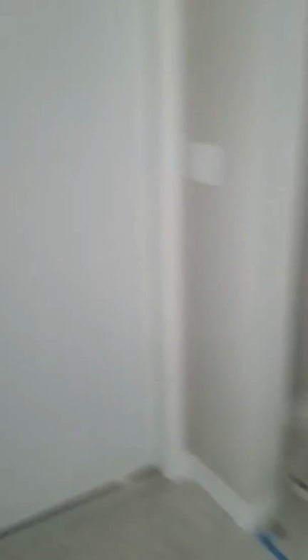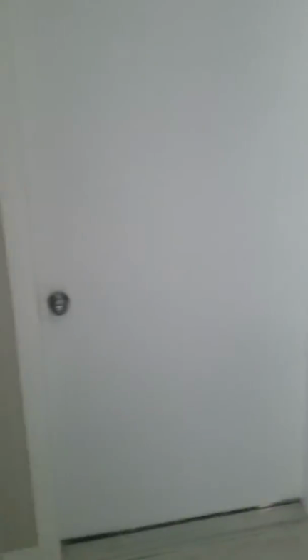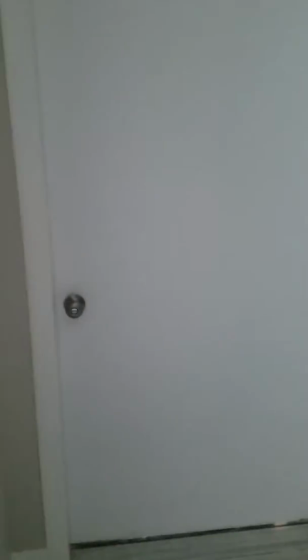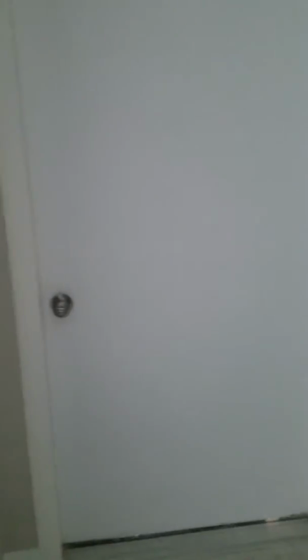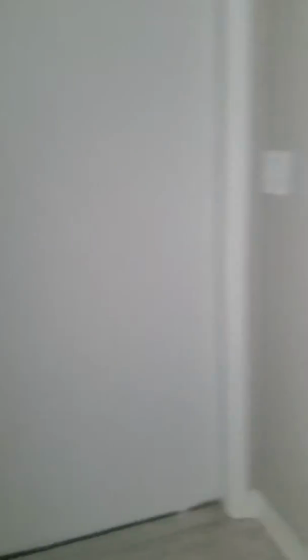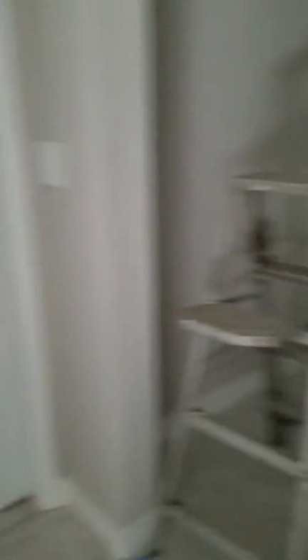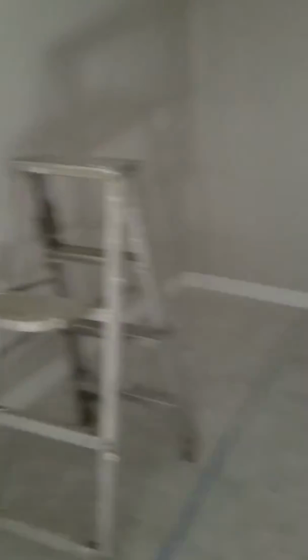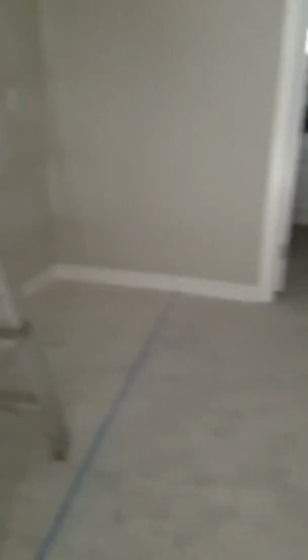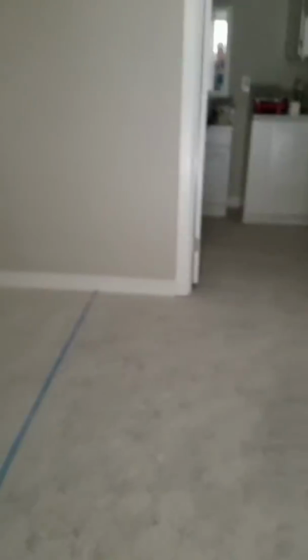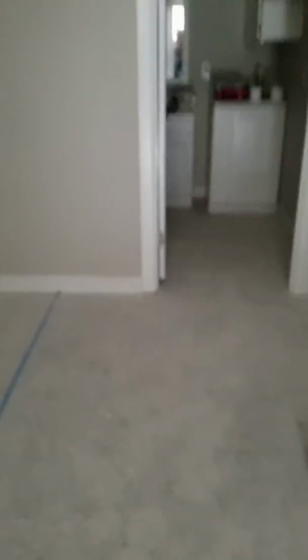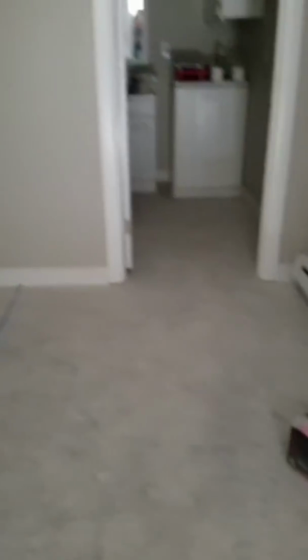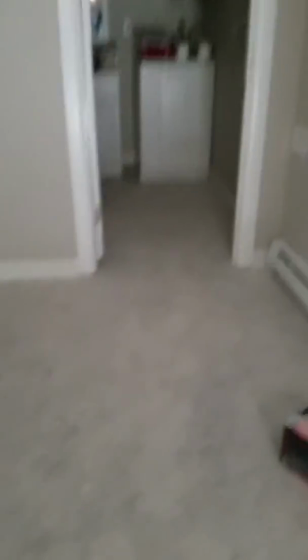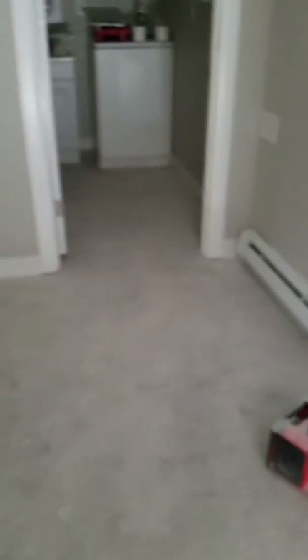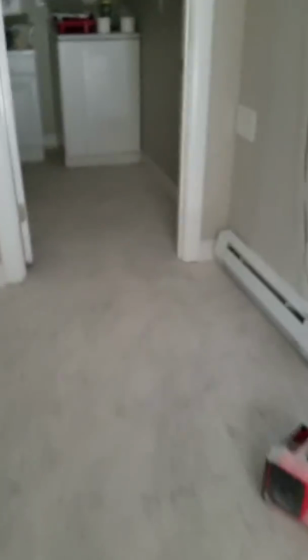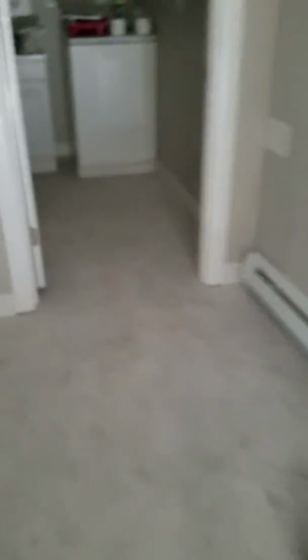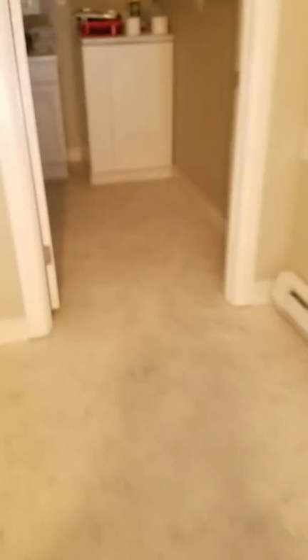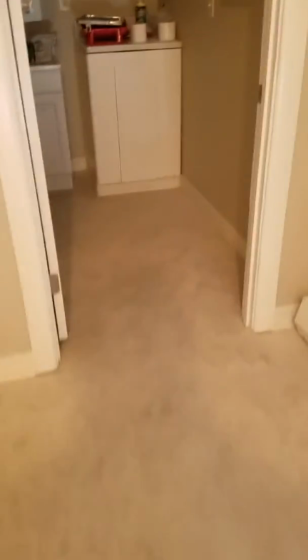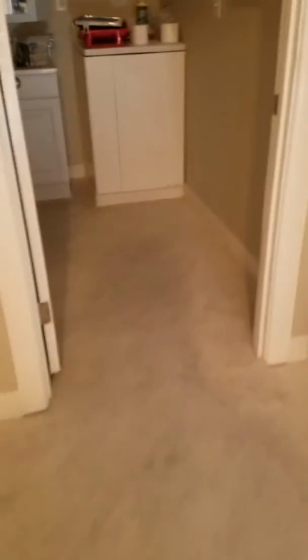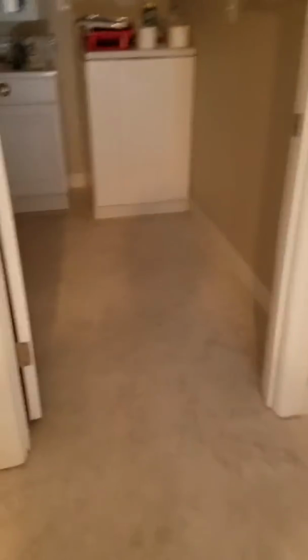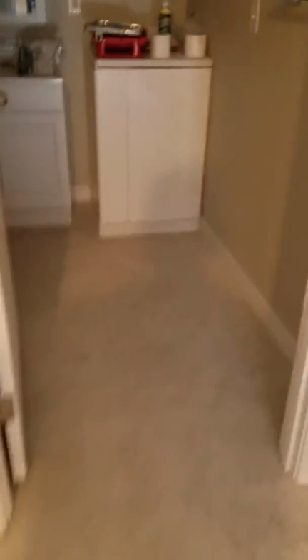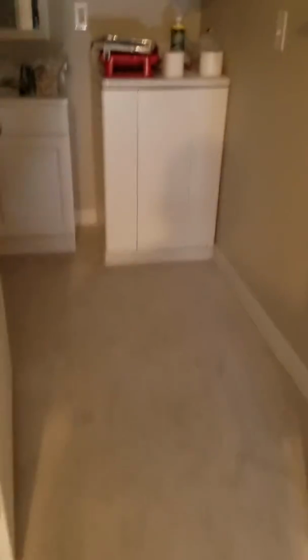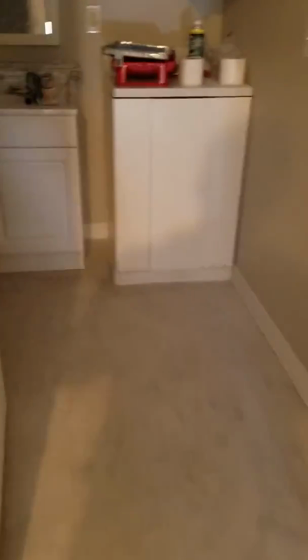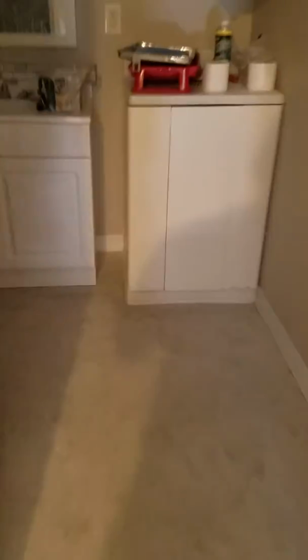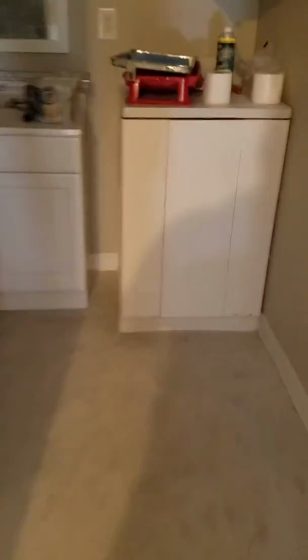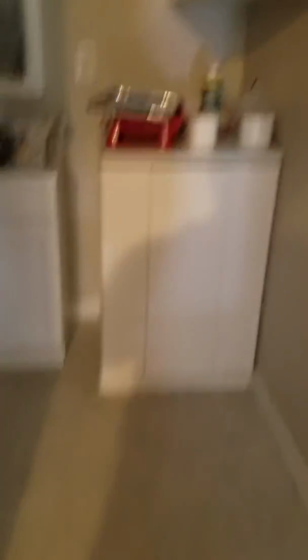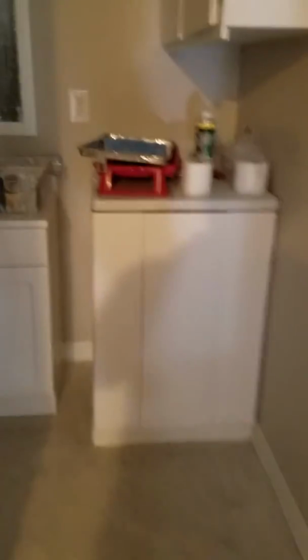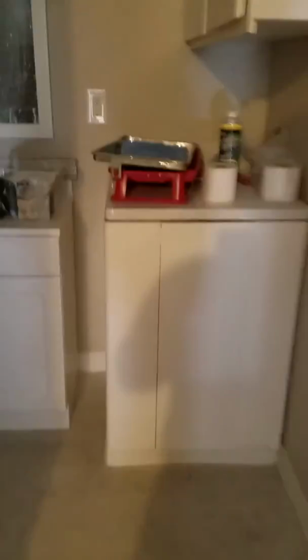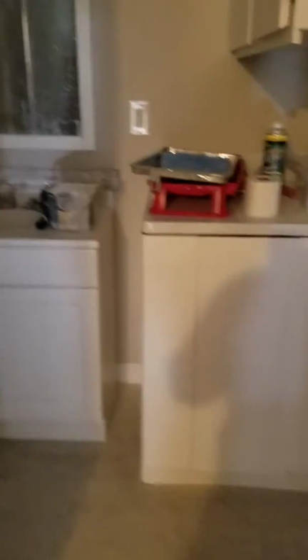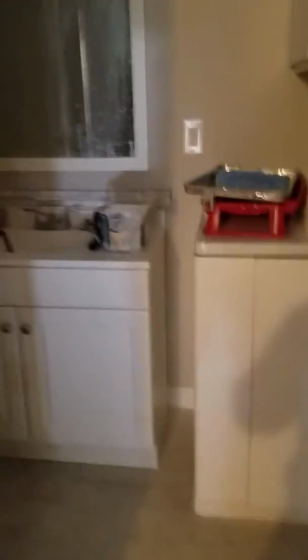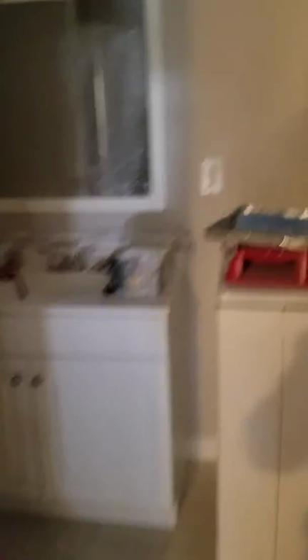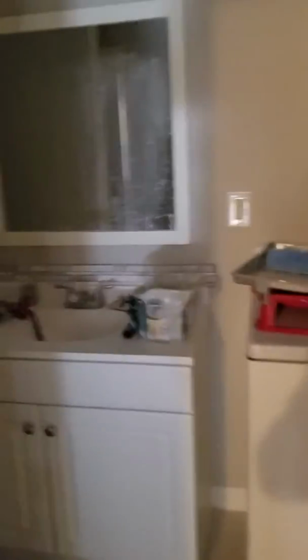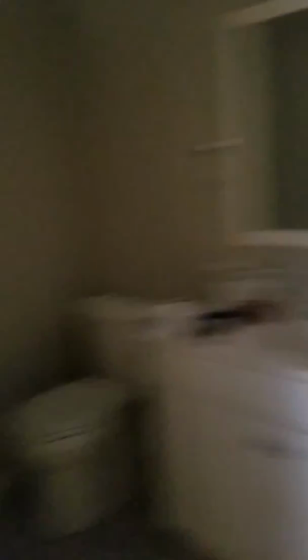We're gonna leave that door because it's actually kind of nice to have access back there. We're gonna carpet this all the way through to there. And then the bathroom.